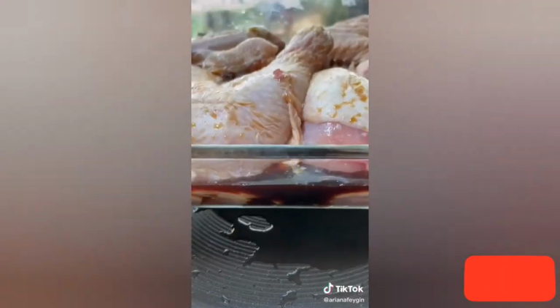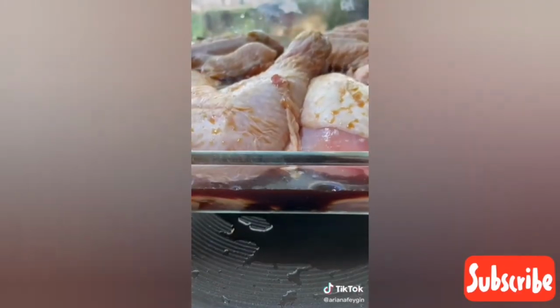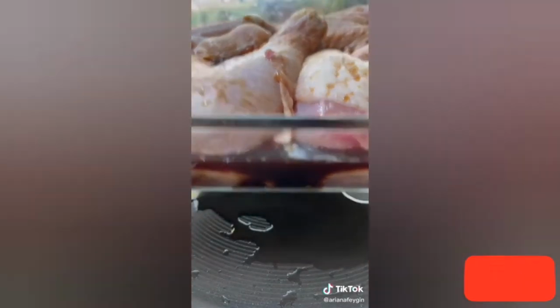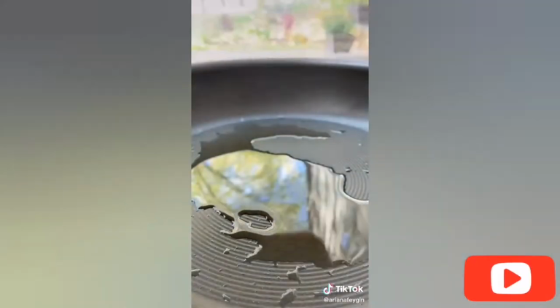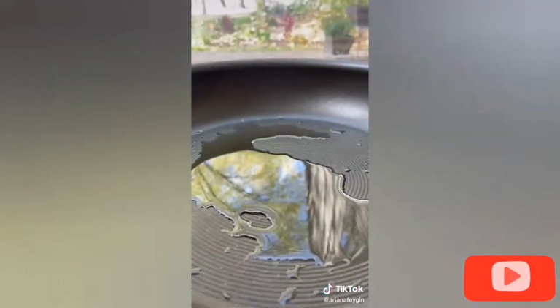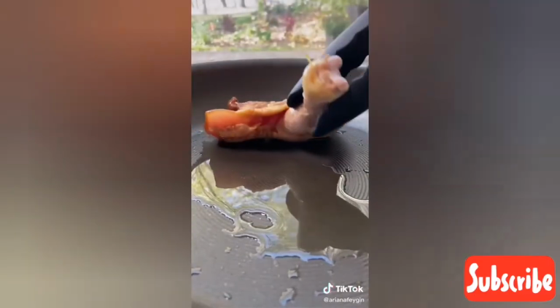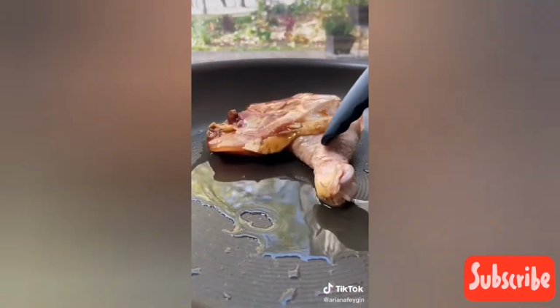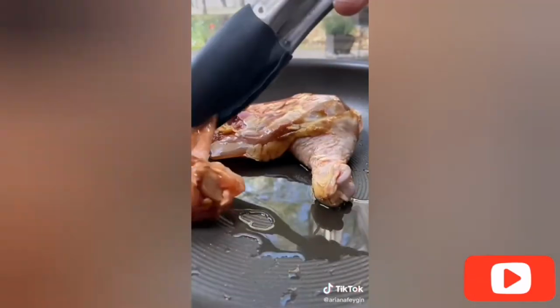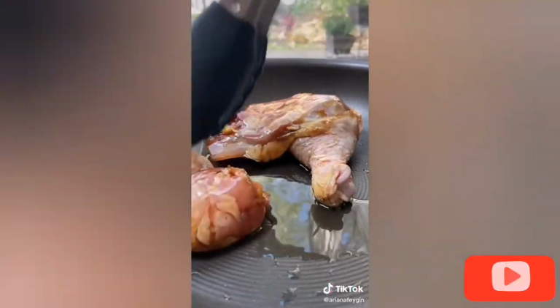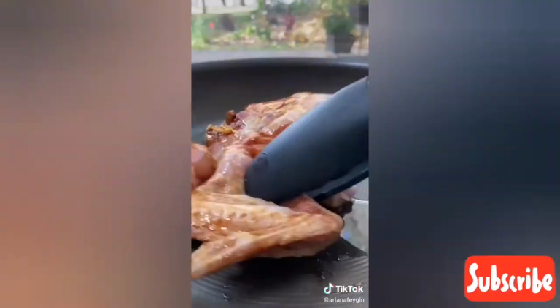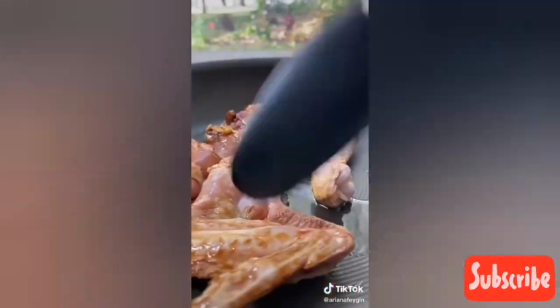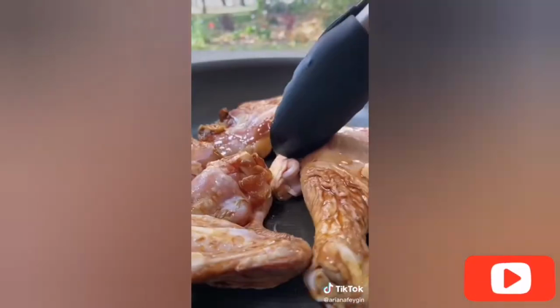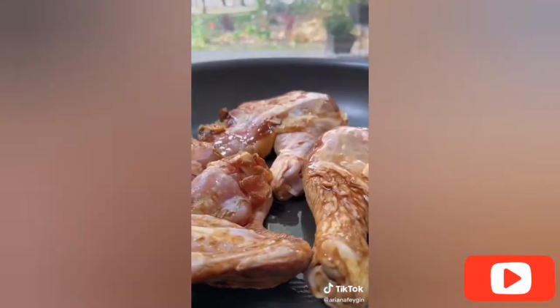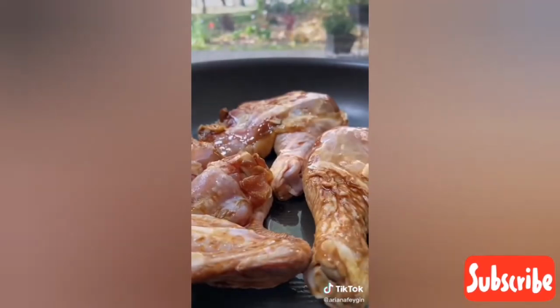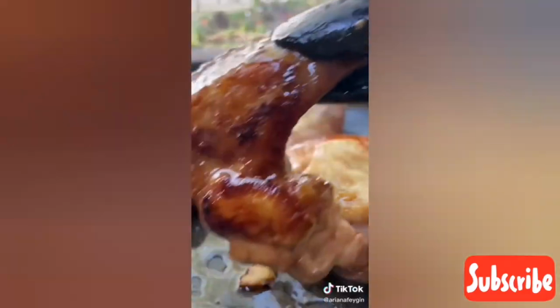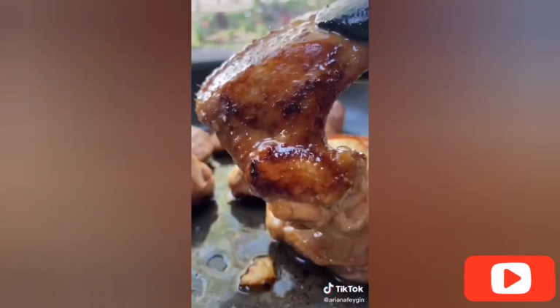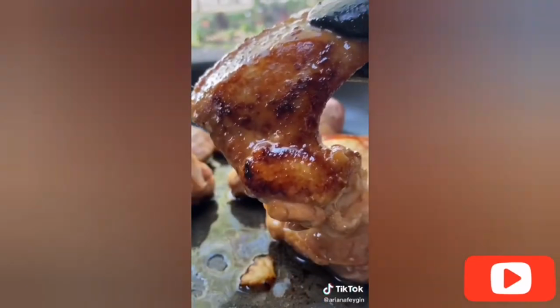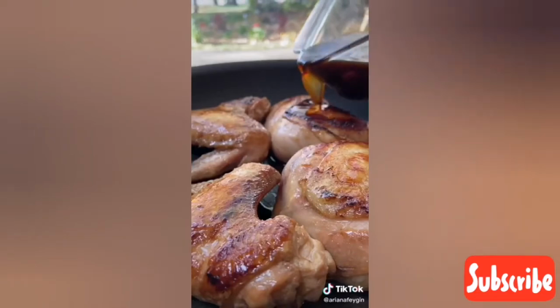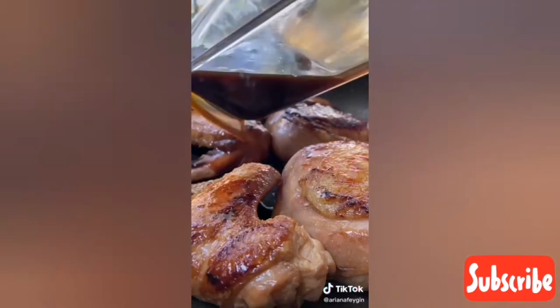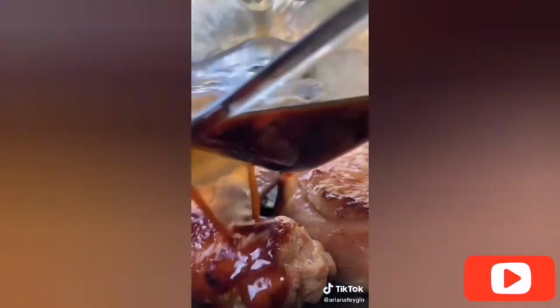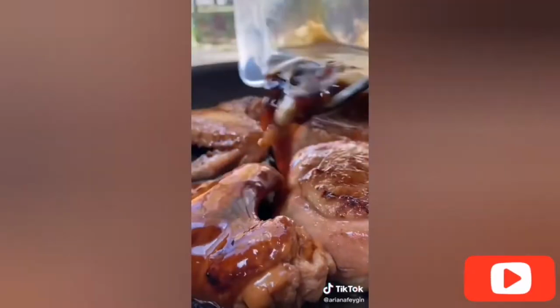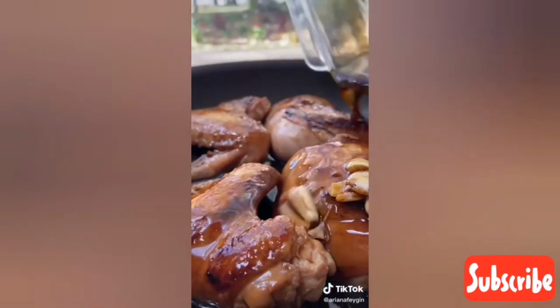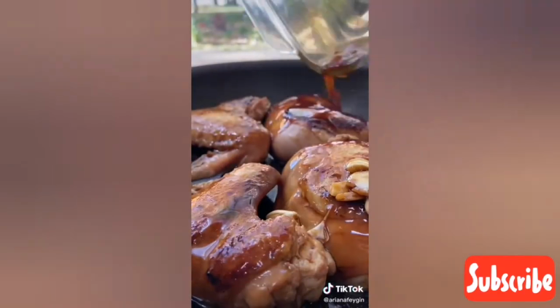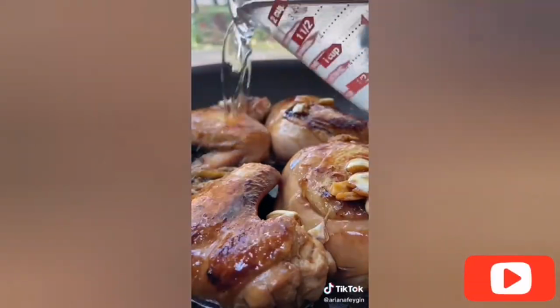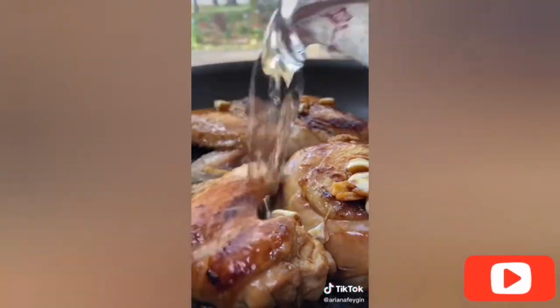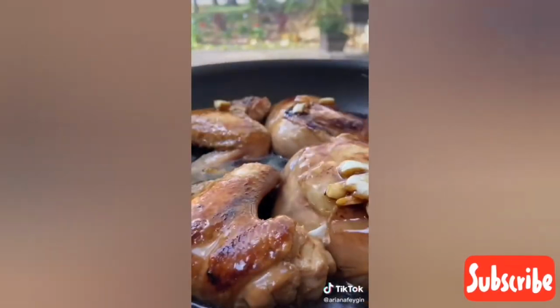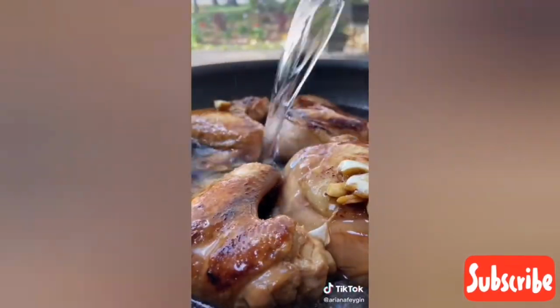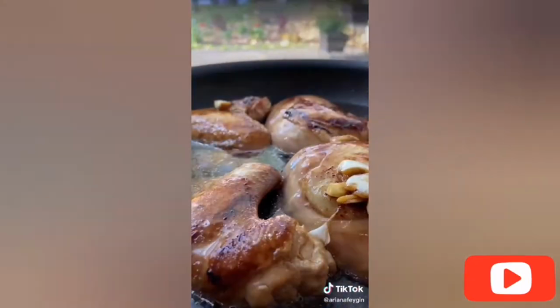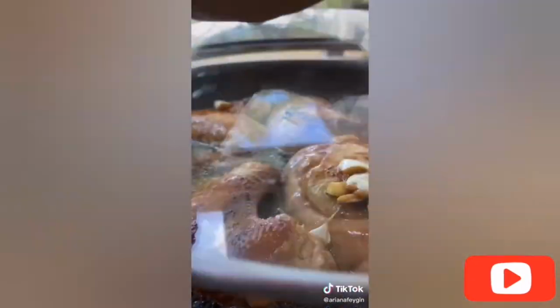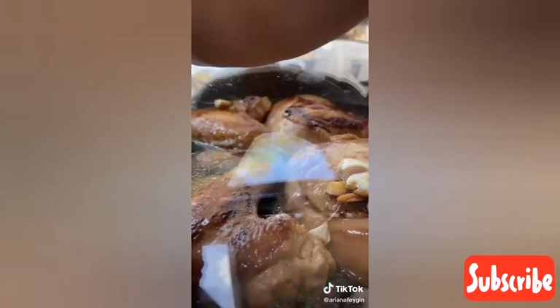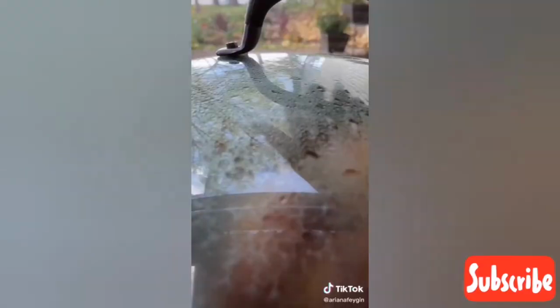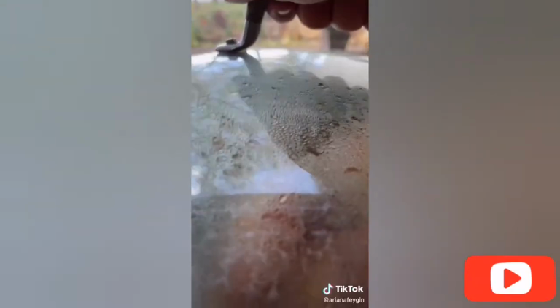This is my first time making adobo and it was absolutely amazing. I started by marinating the chicken in half a cup of soy sauce and five cloves of garlic, then I seared it on both sides until it was nice and golden and poured the marinade back over plus a cup and a half of water and added the lid.